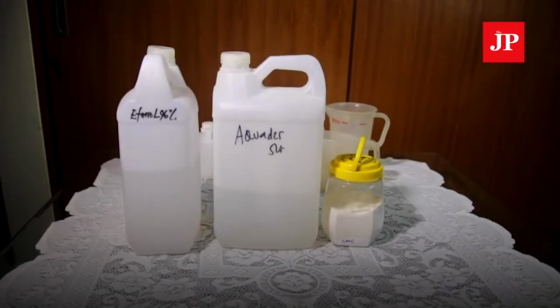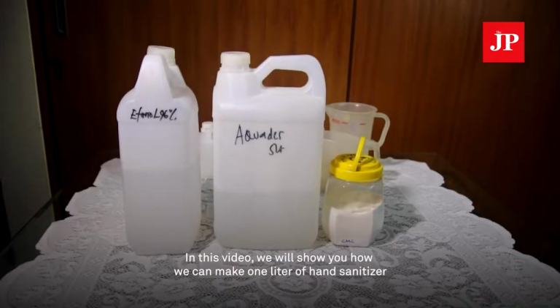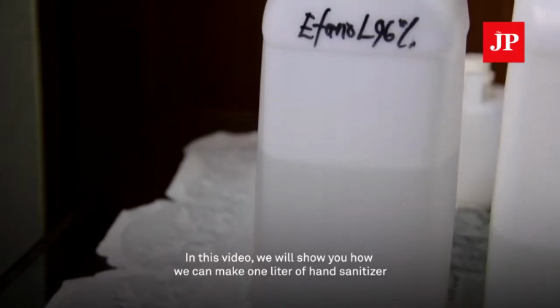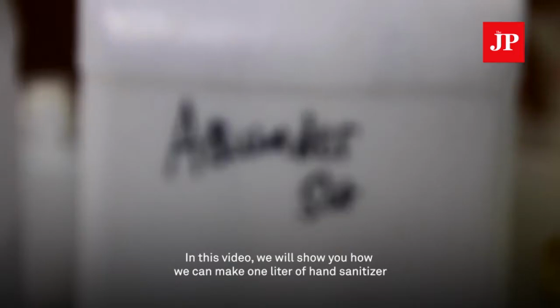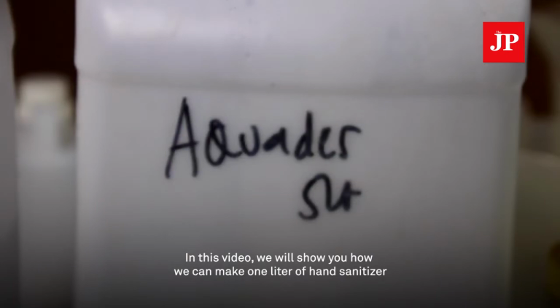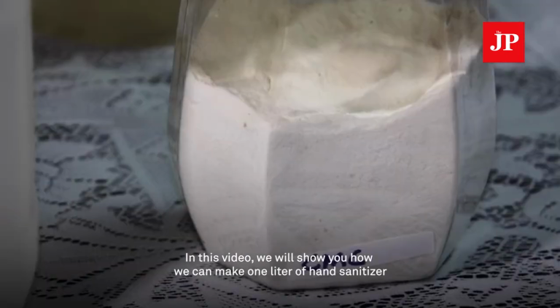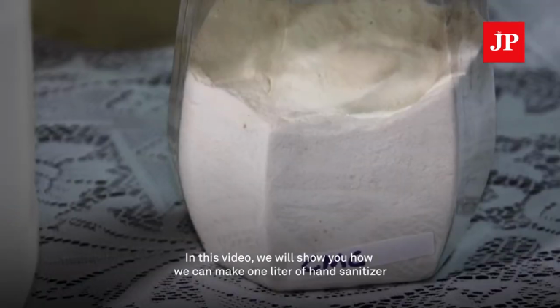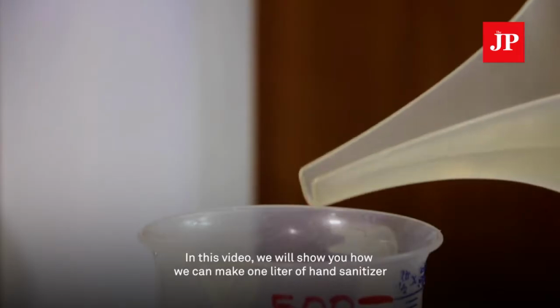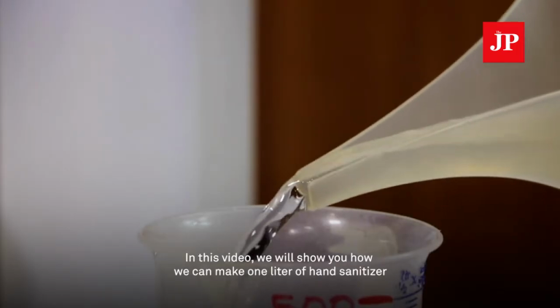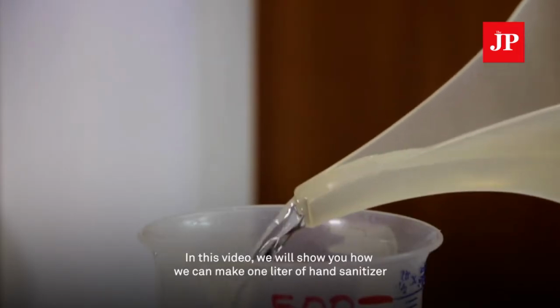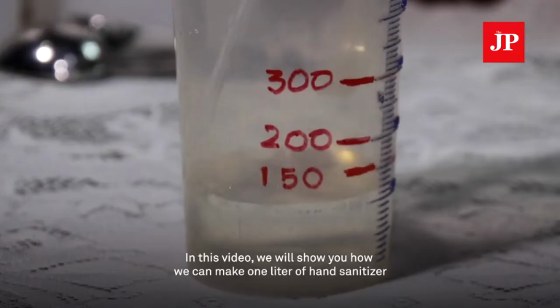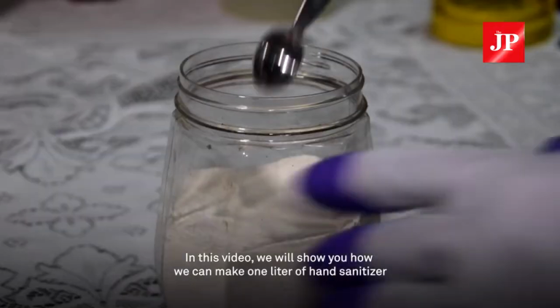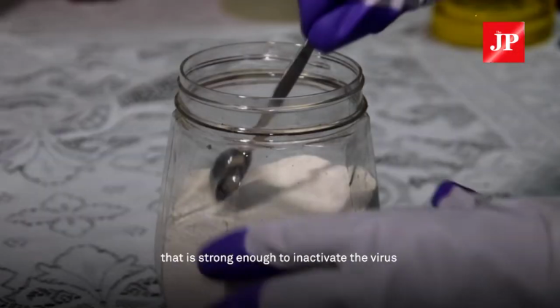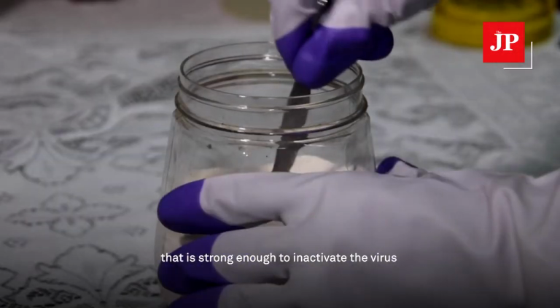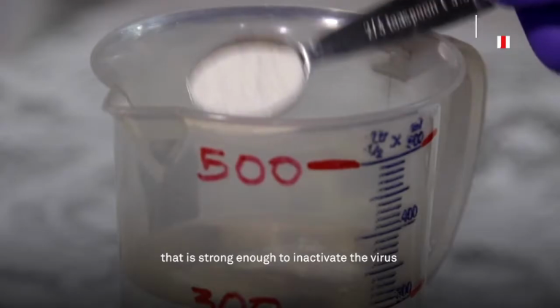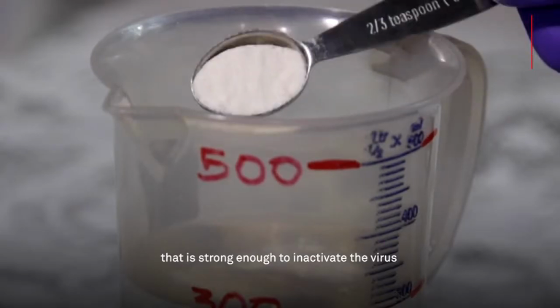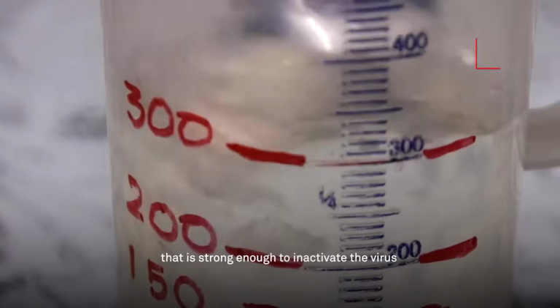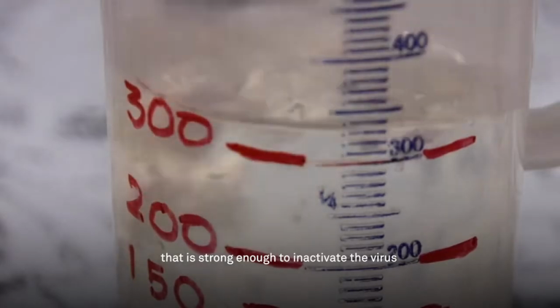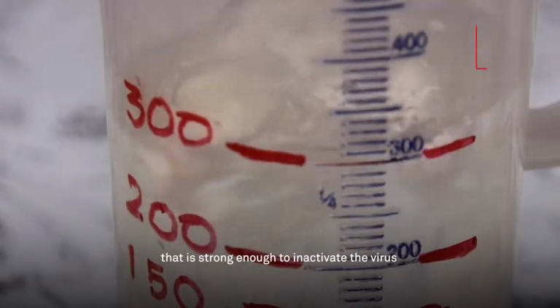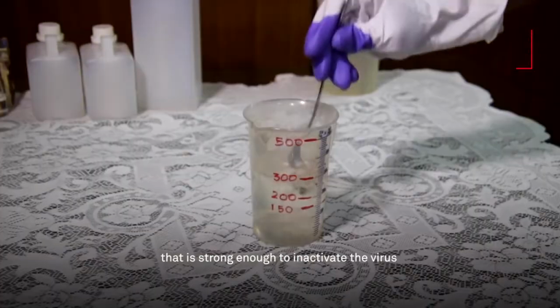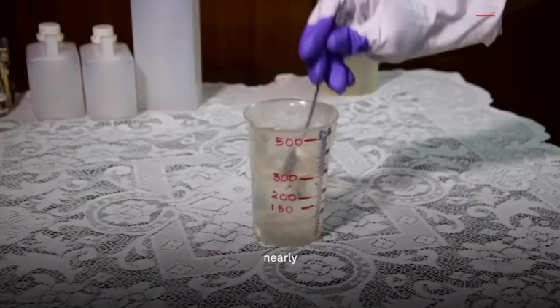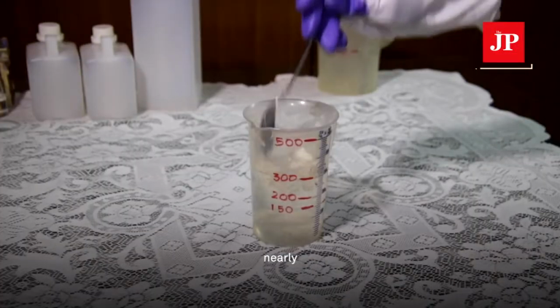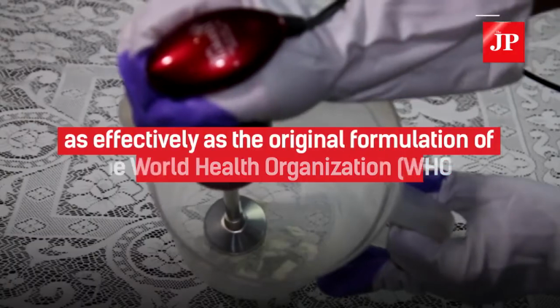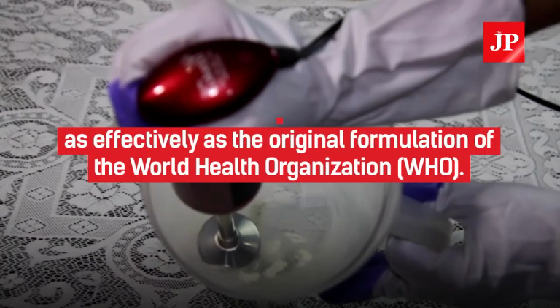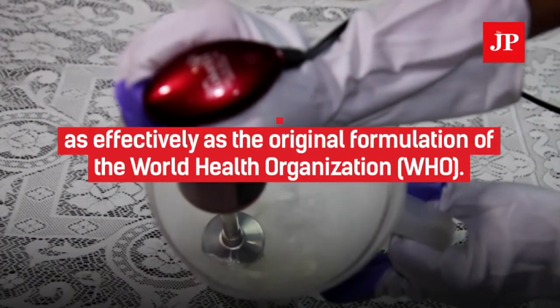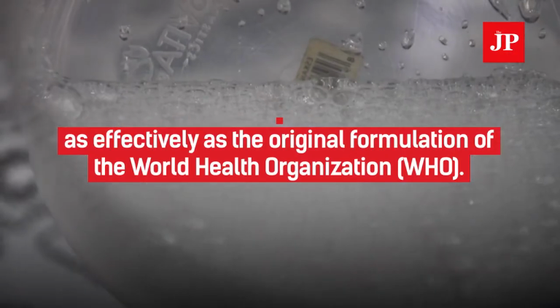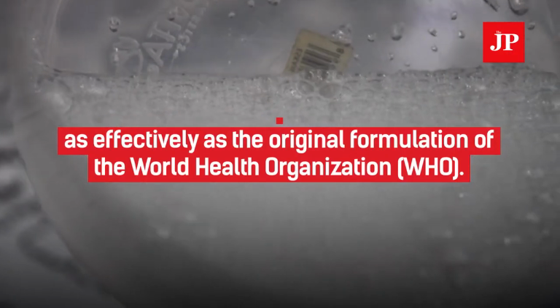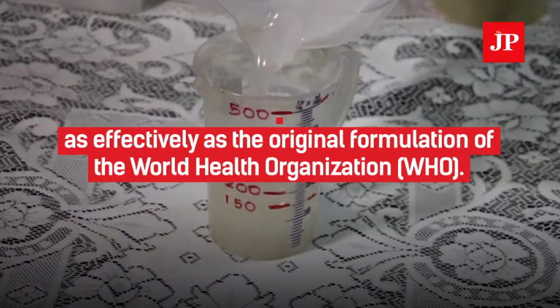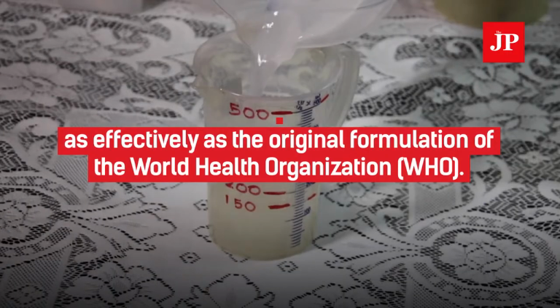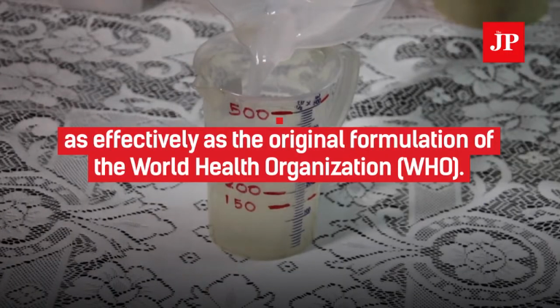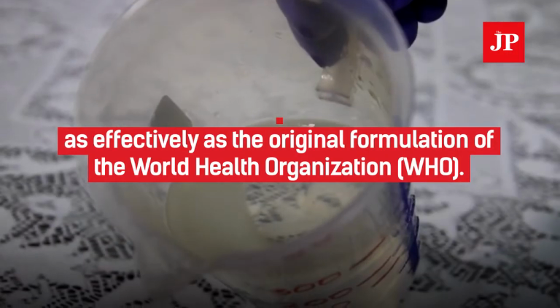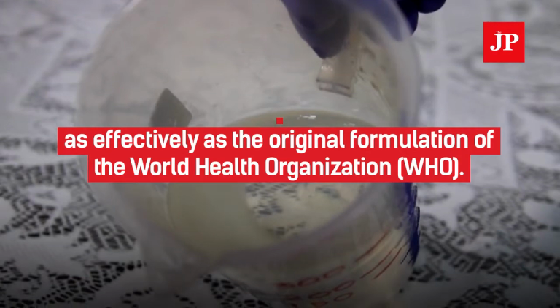In this video, we will show you how we can make one liter of hand sanitizer that is strong enough to inactivate viruses nearly as effectively as the original formulations of the World Health Organization.